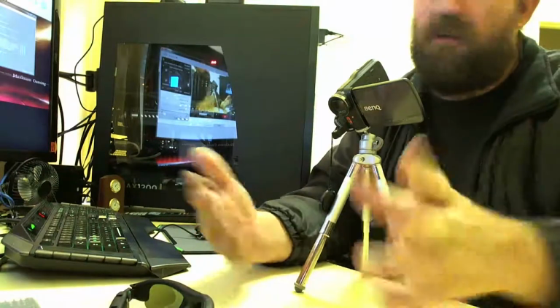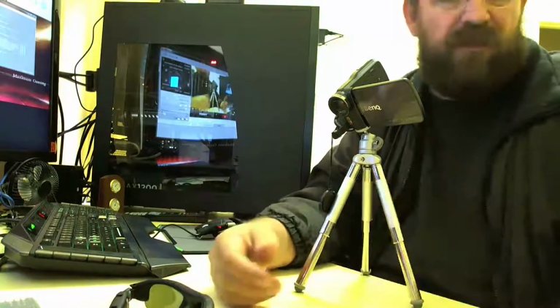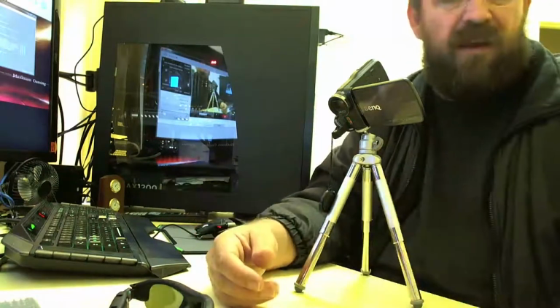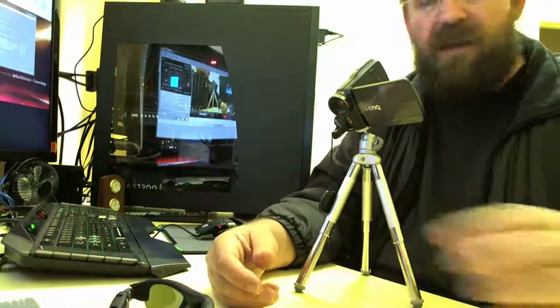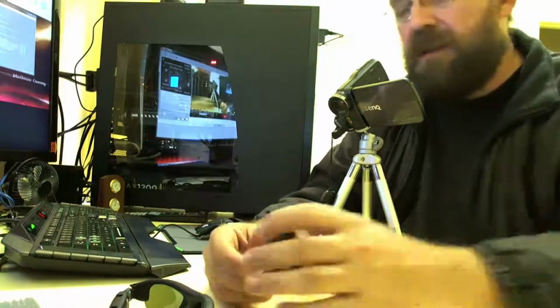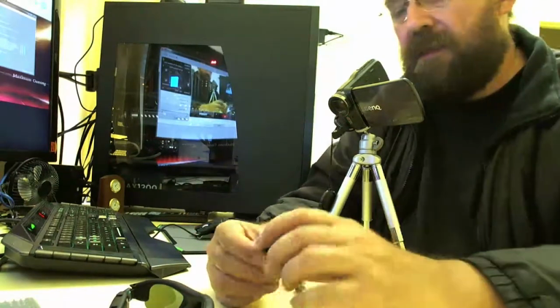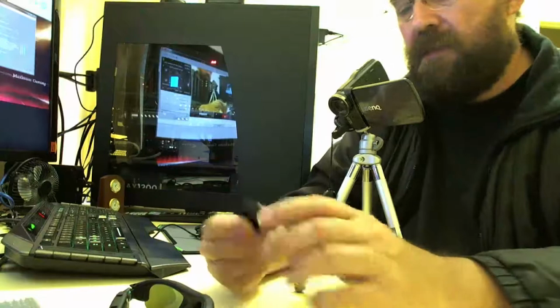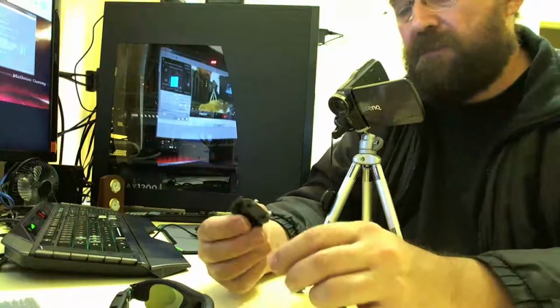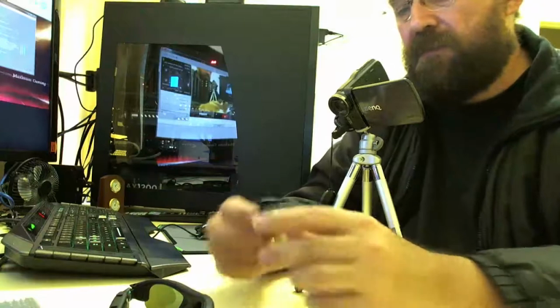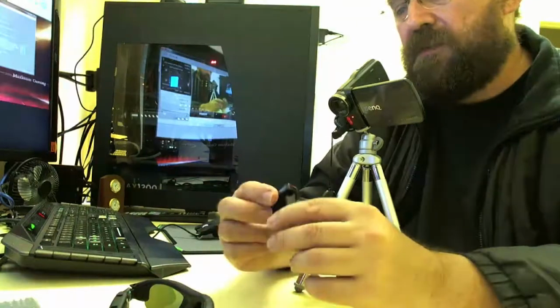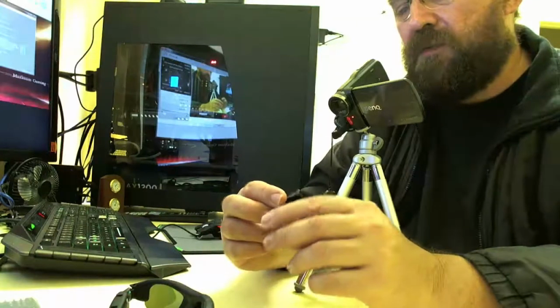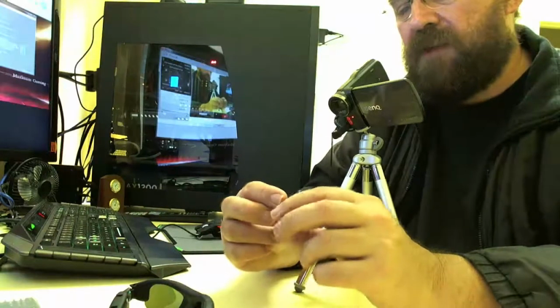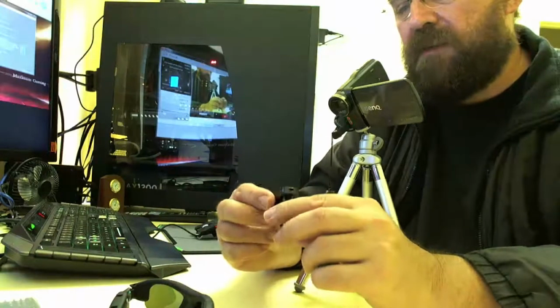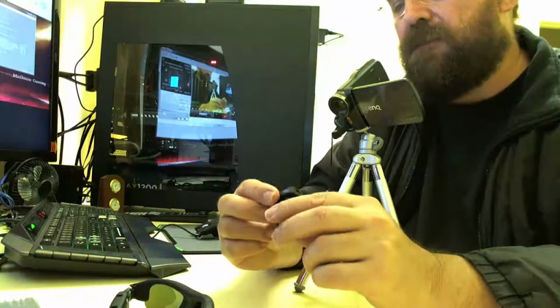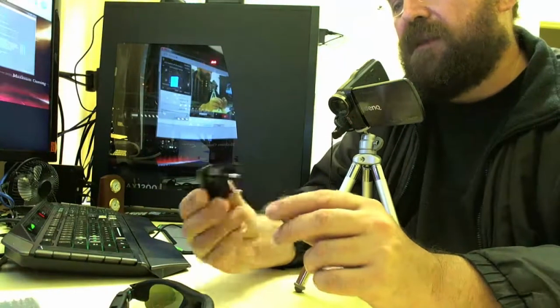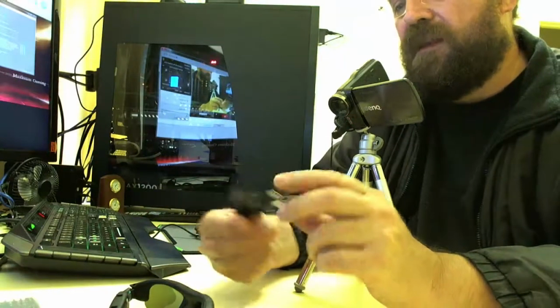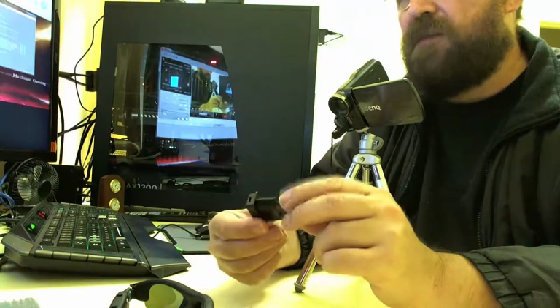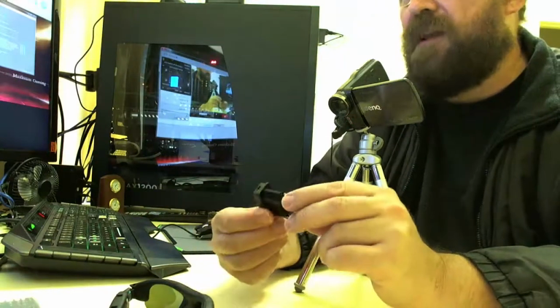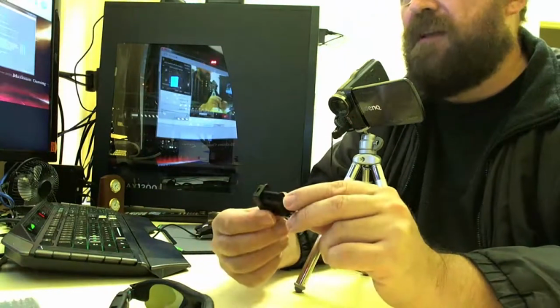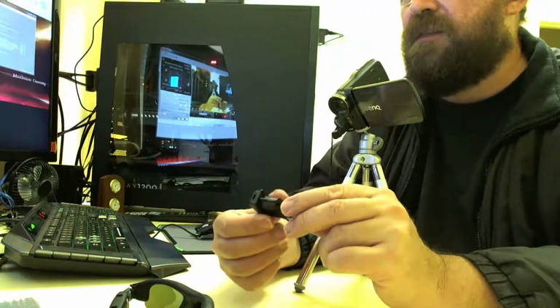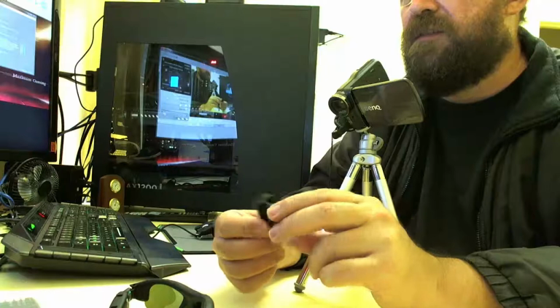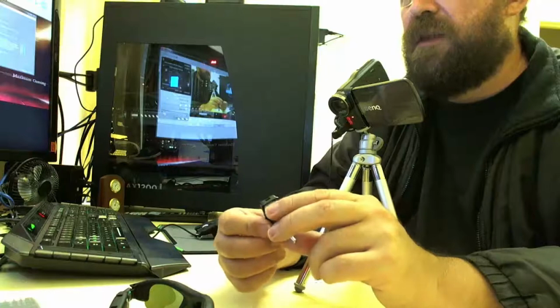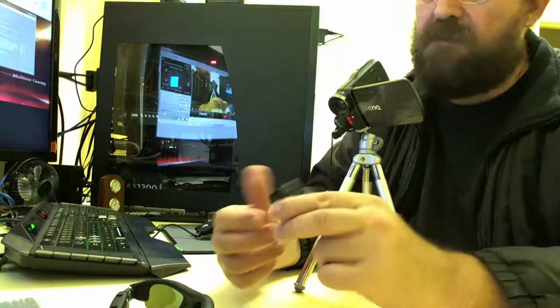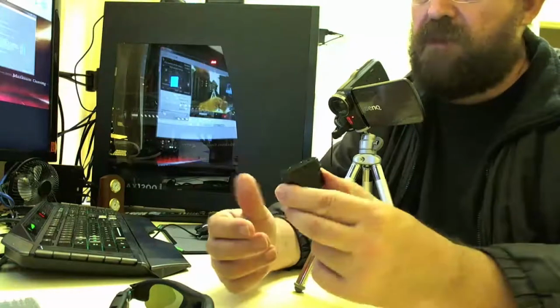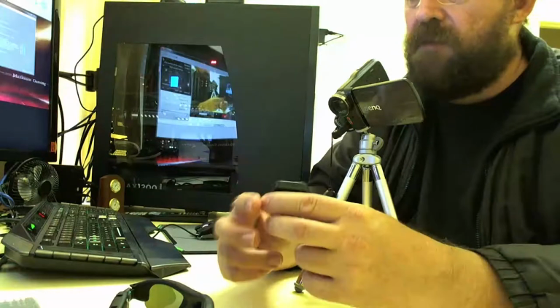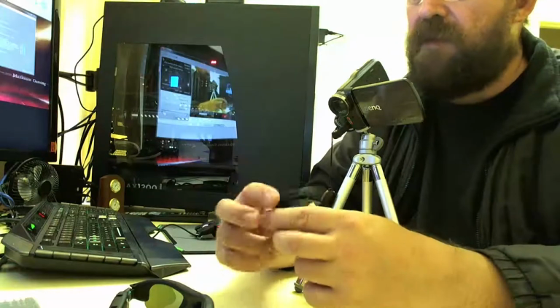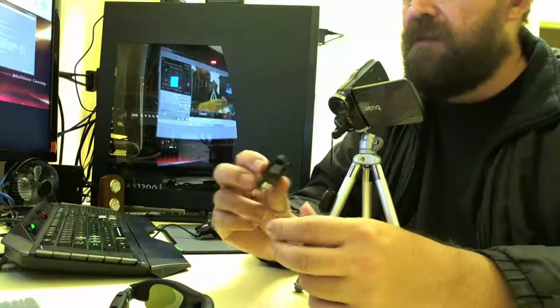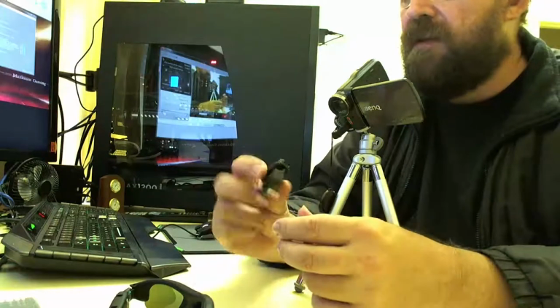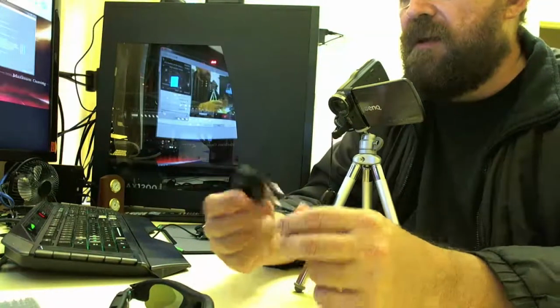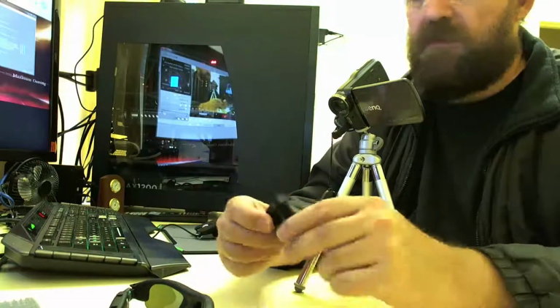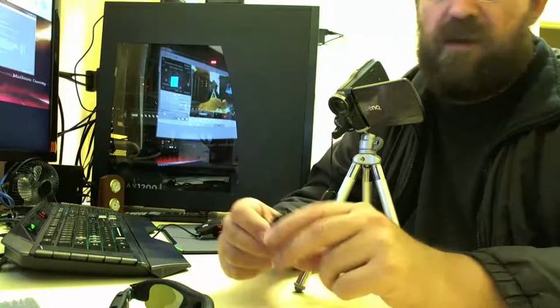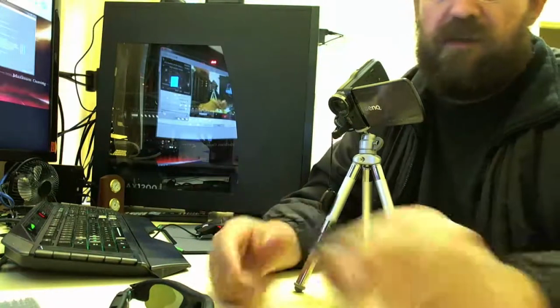Everything else is black and then they throw in this orange charger. That there is just the wall charger — I believe it's a US plug. I know it's not Australian.